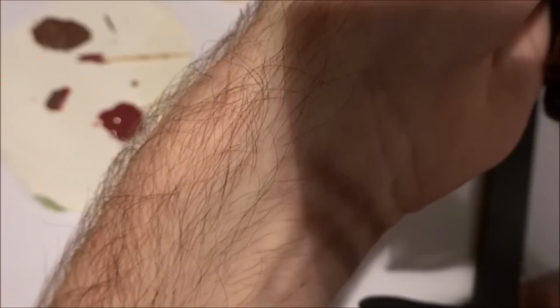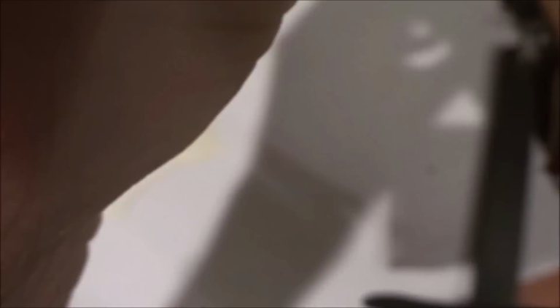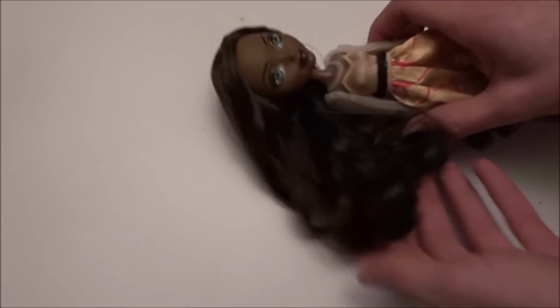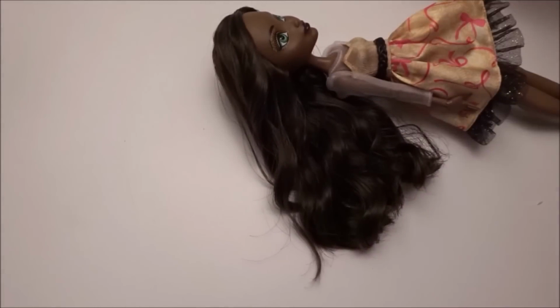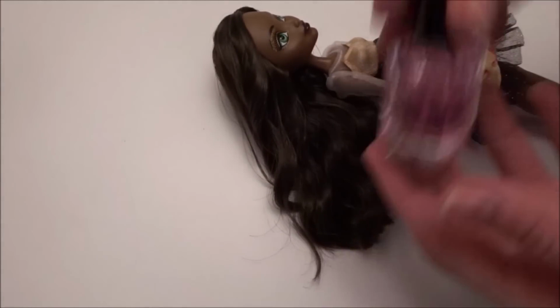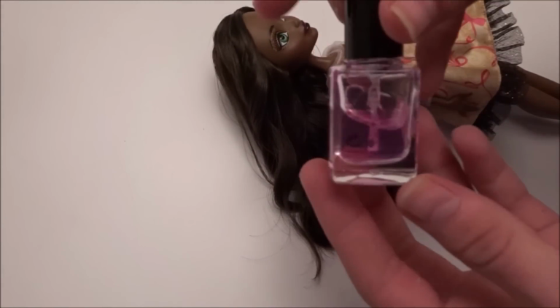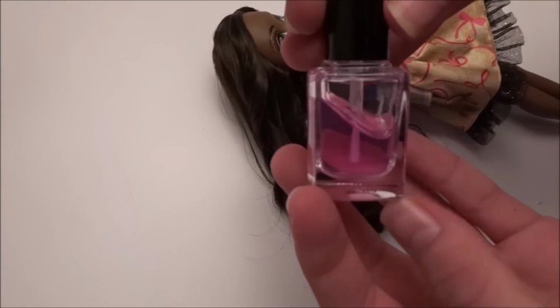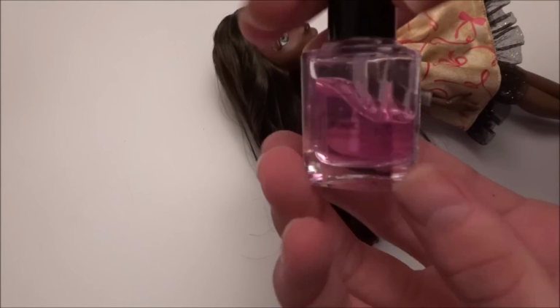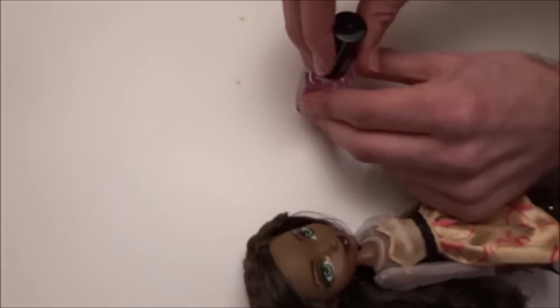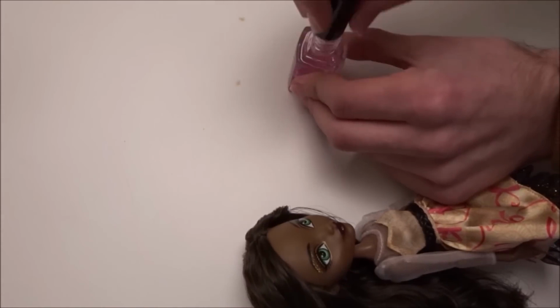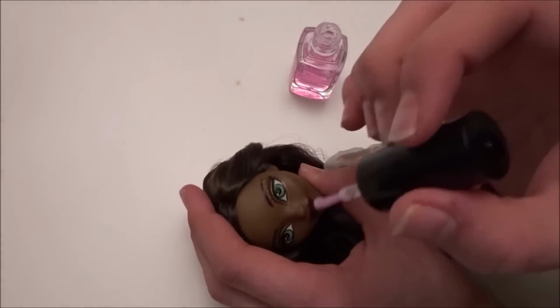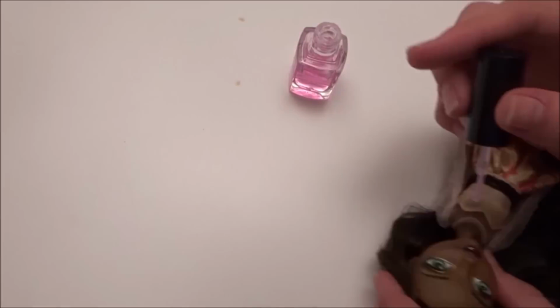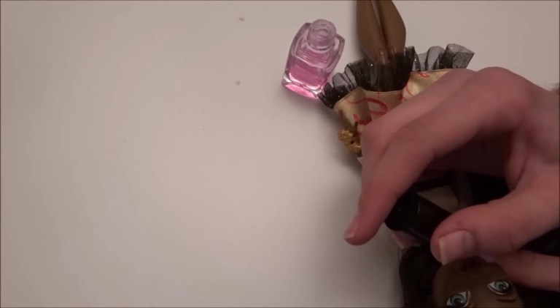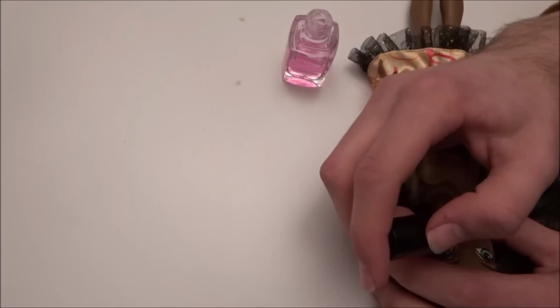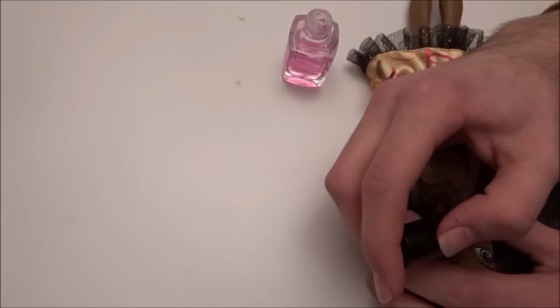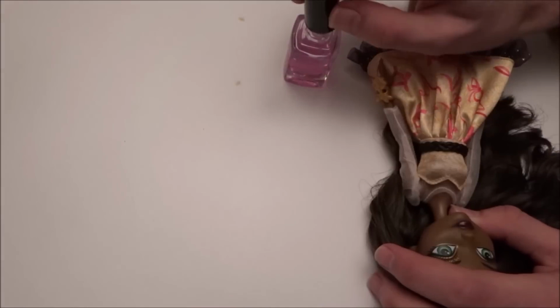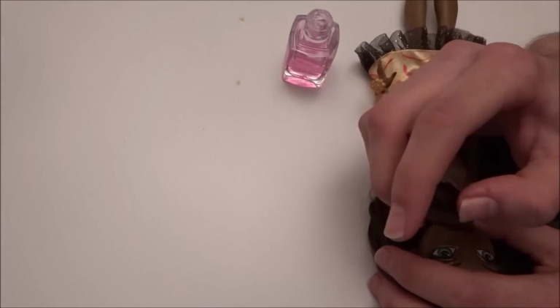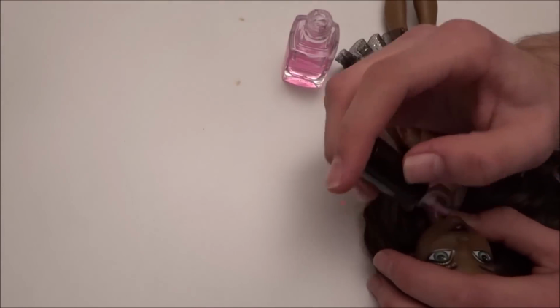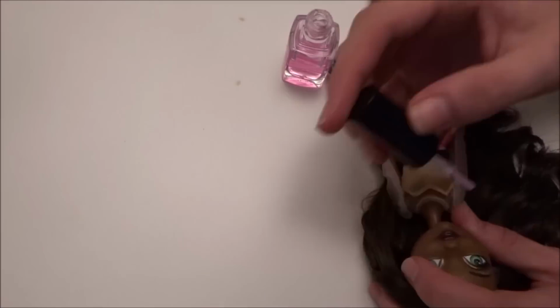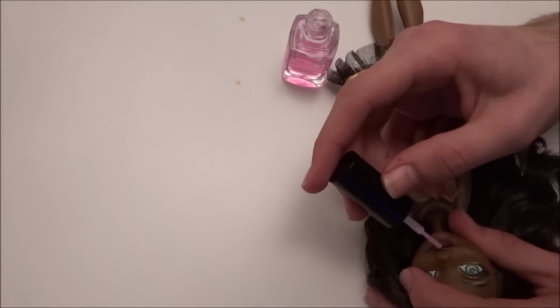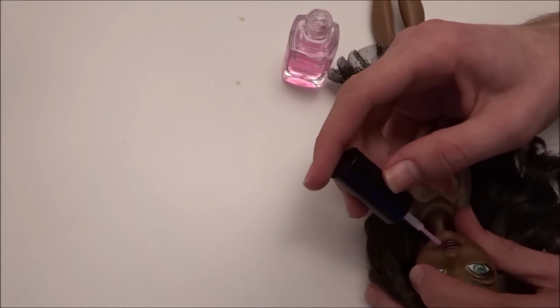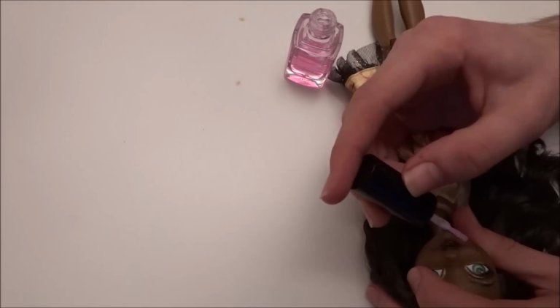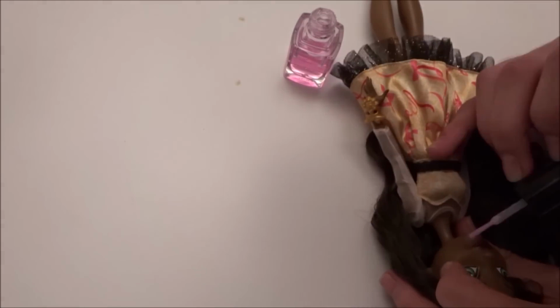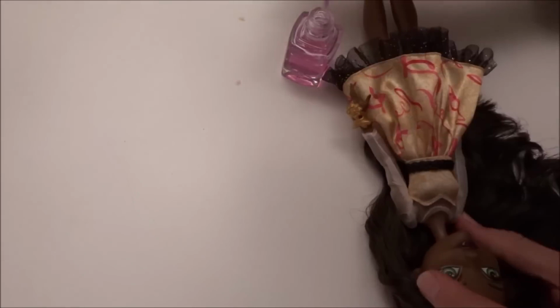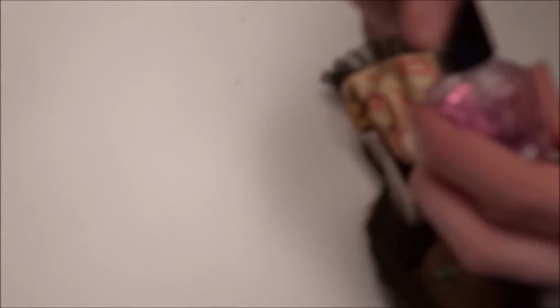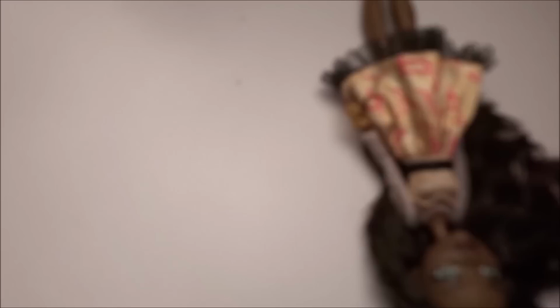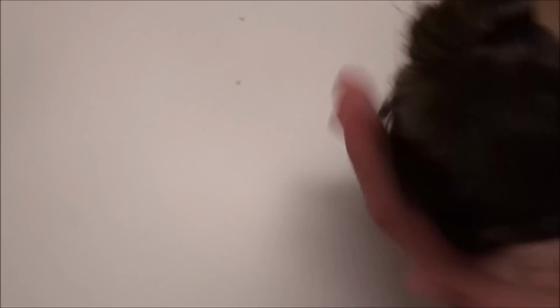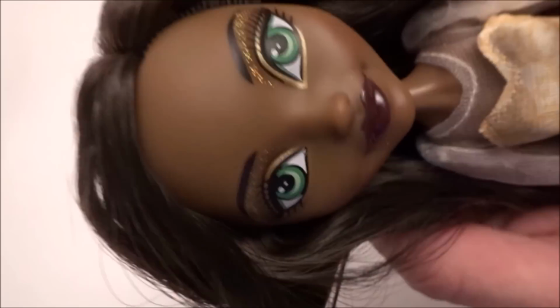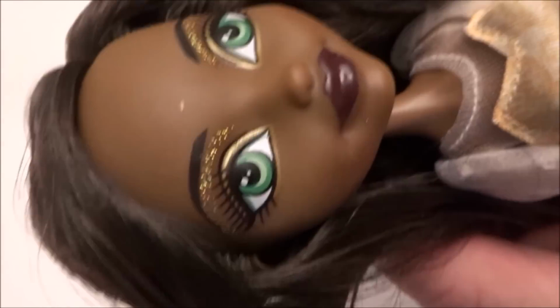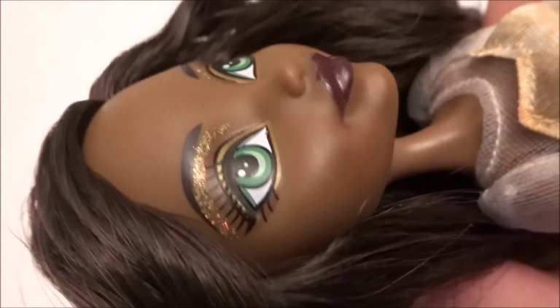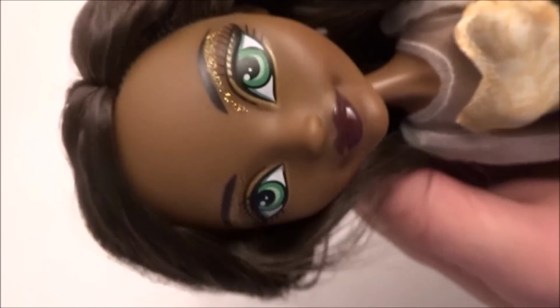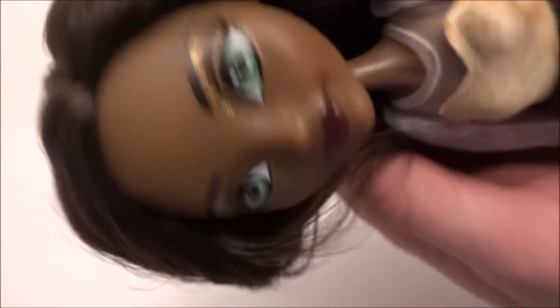Then, when the lips are dried, I take a clear nail polish and use it as a top coat to protect the color. For this, I usually just use the brush that comes with the nail polish. This step also makes sure the lips are nice and glossy.